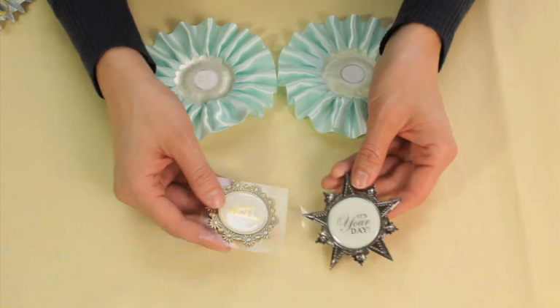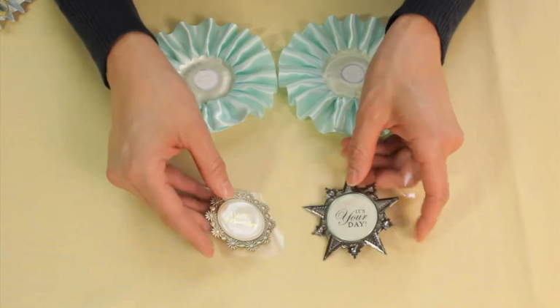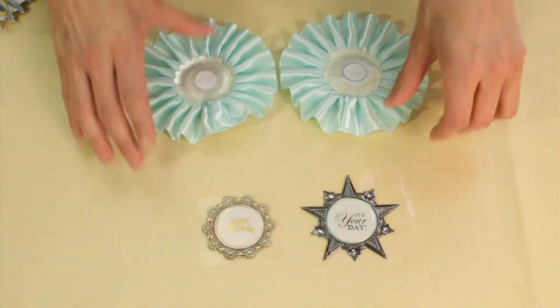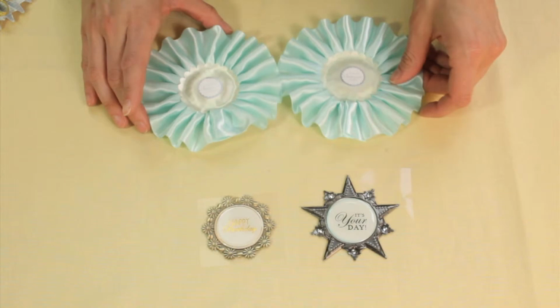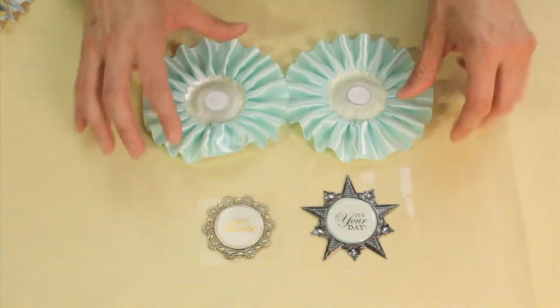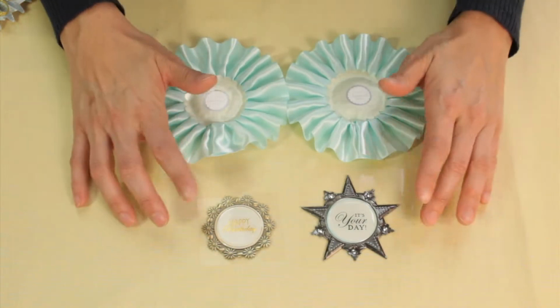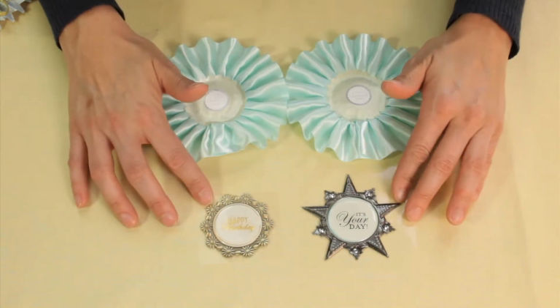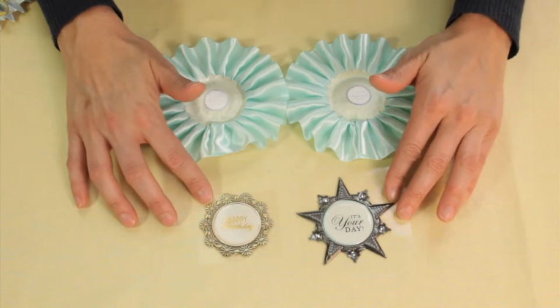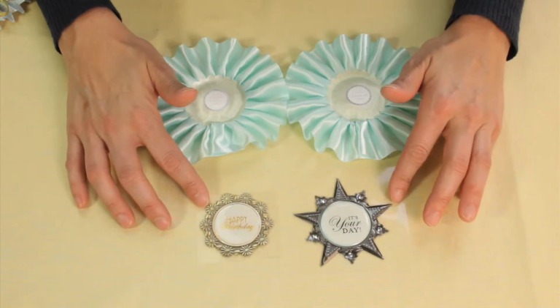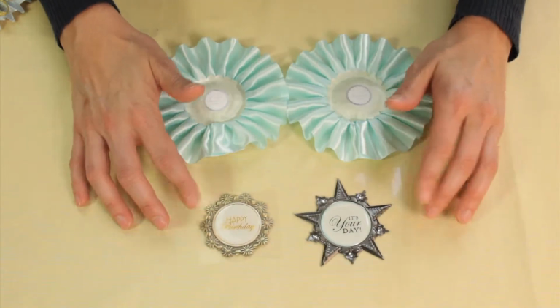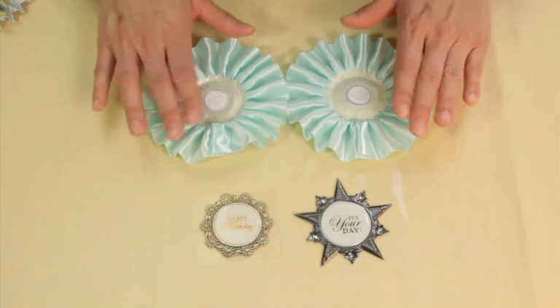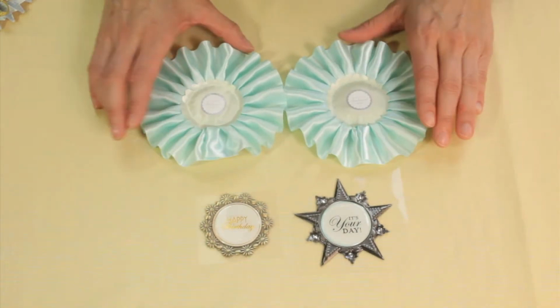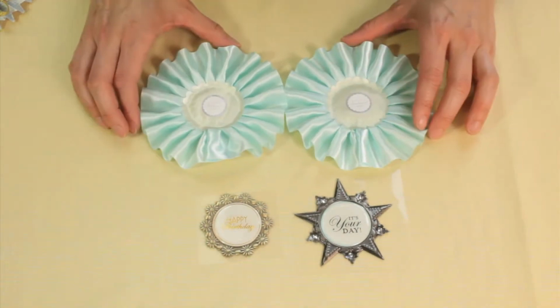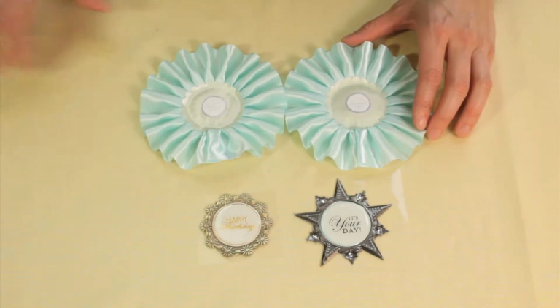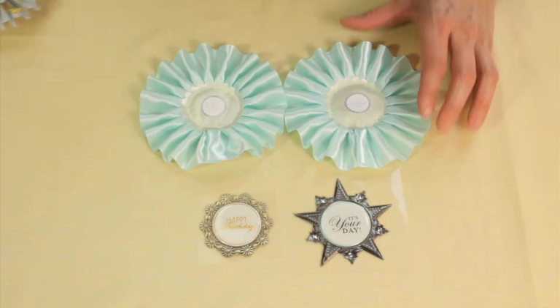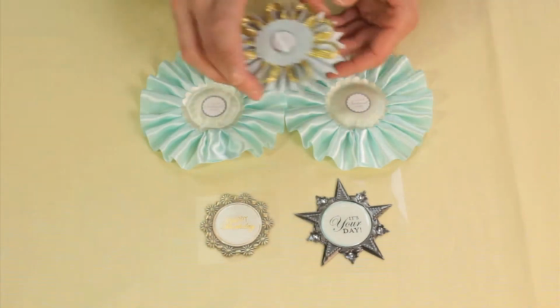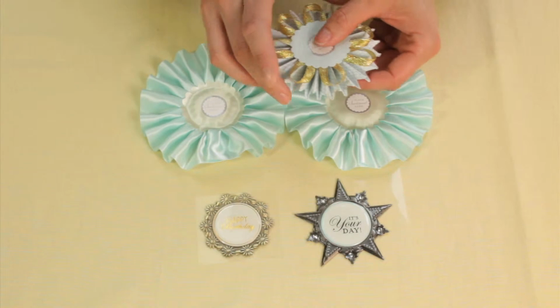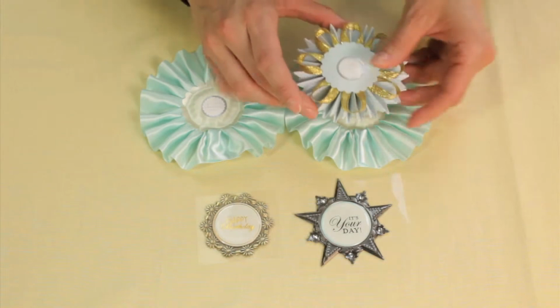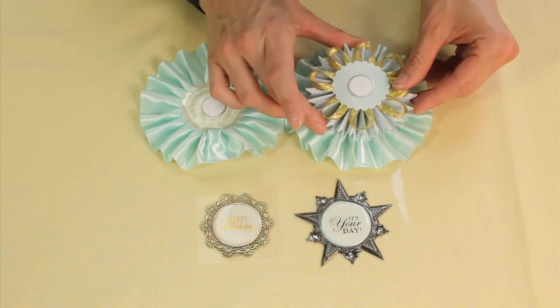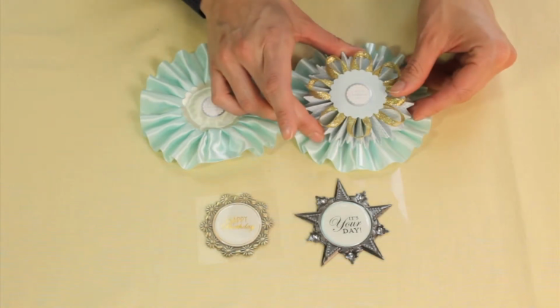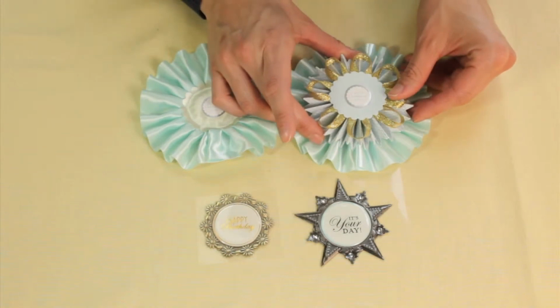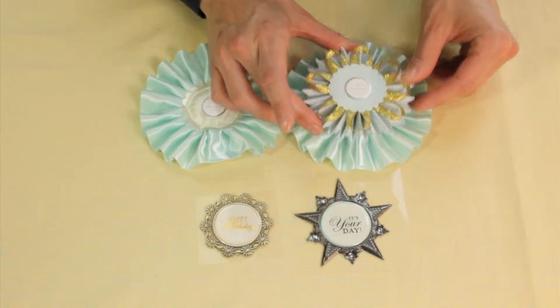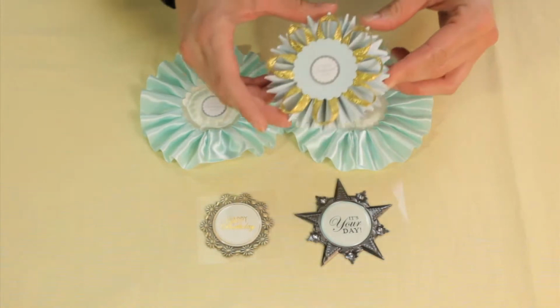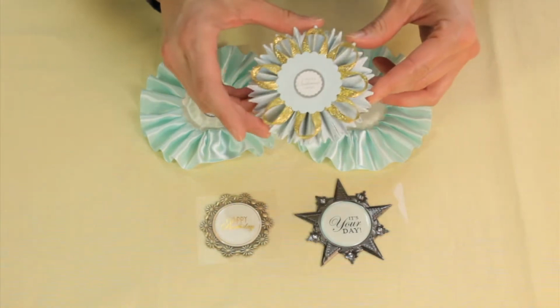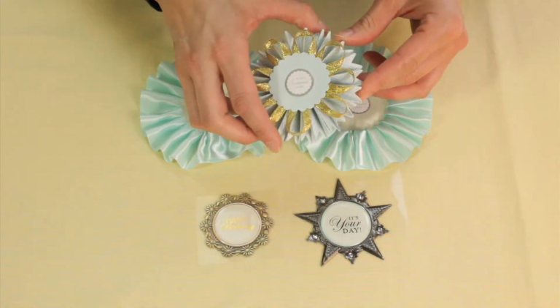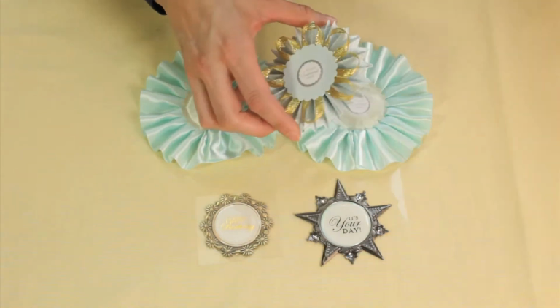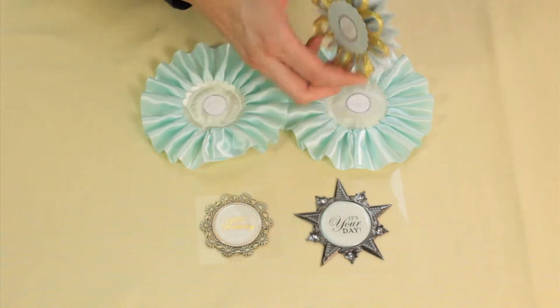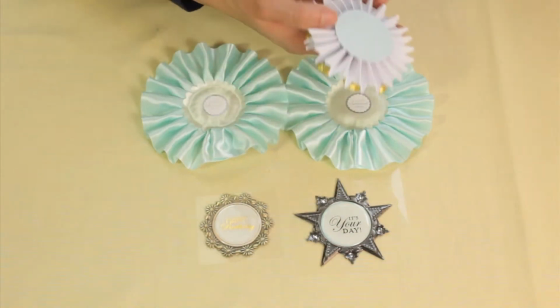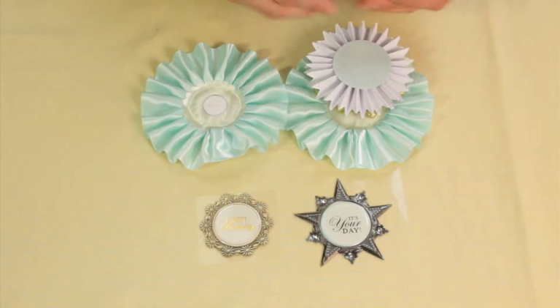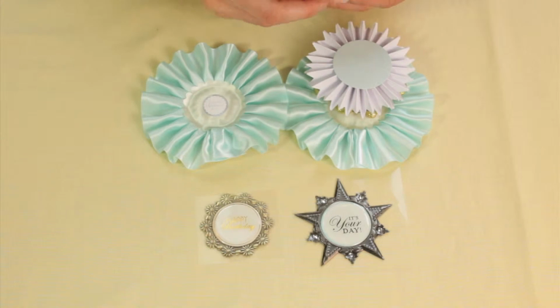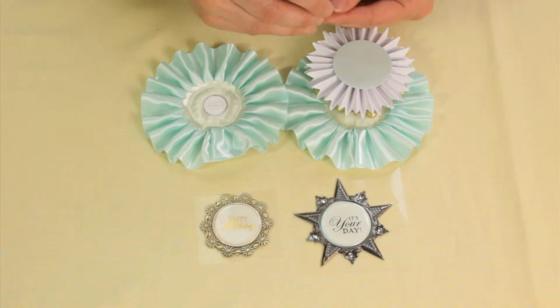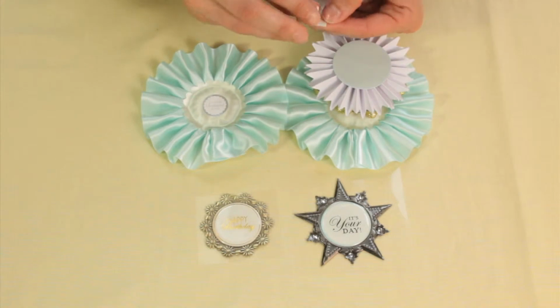So what I'm going to do is I have my happy birthday sentiment and I have my rosette, but for one of the rosettes I'm actually going to double it up with a smaller one to make it a little bit thicker.